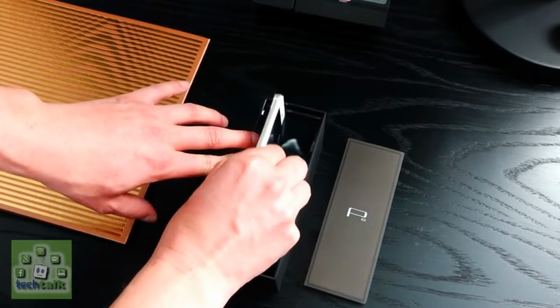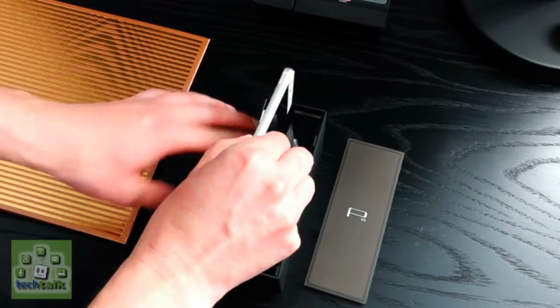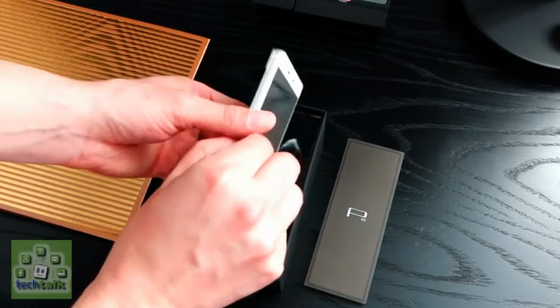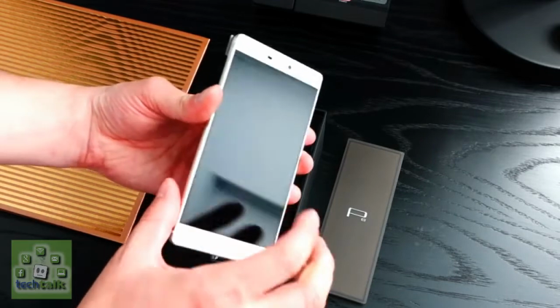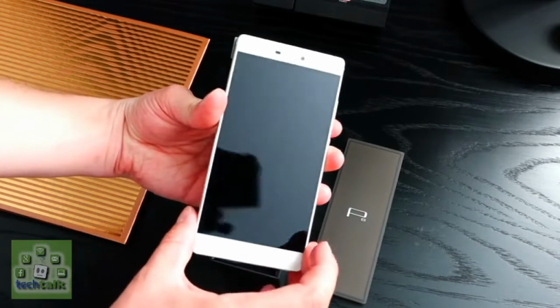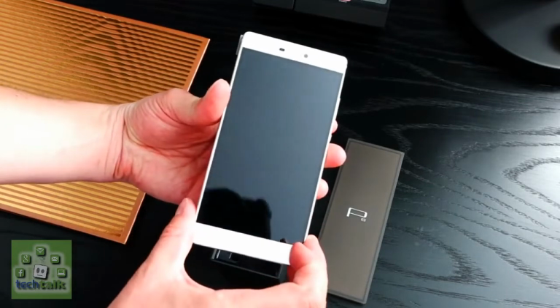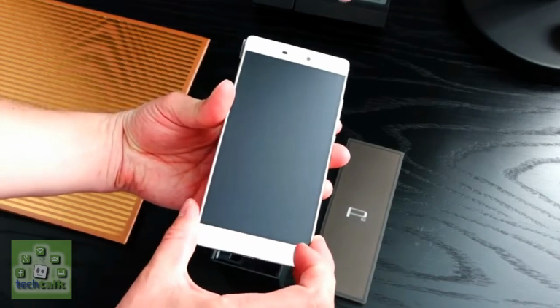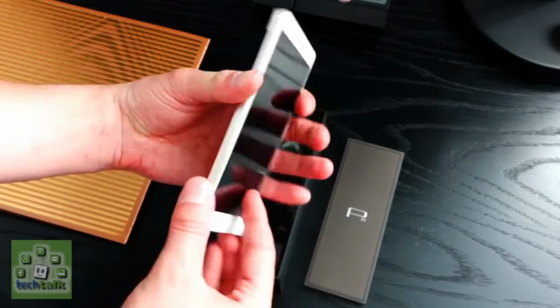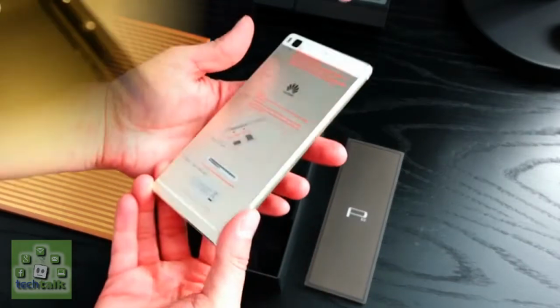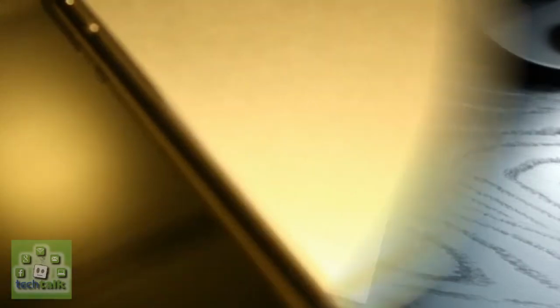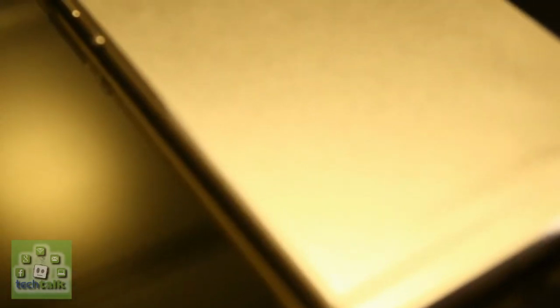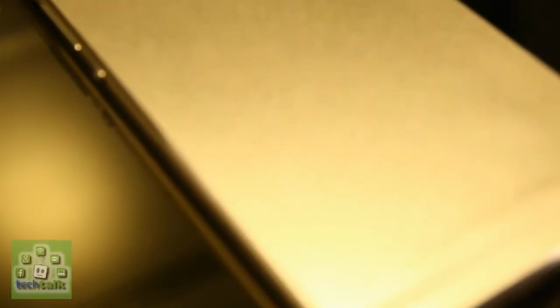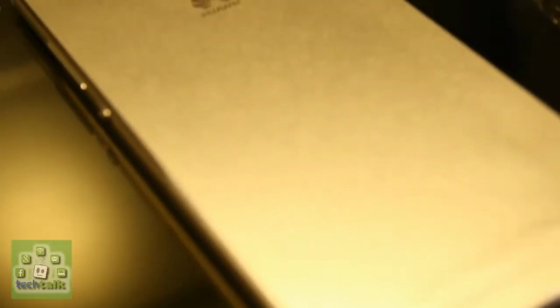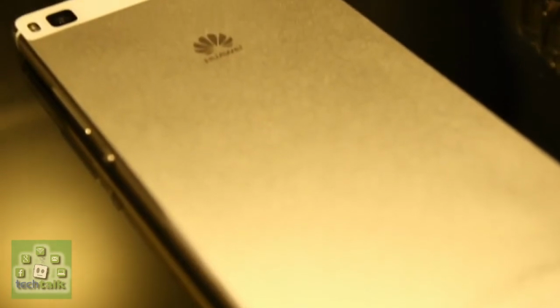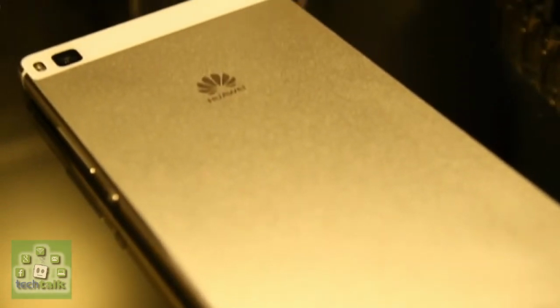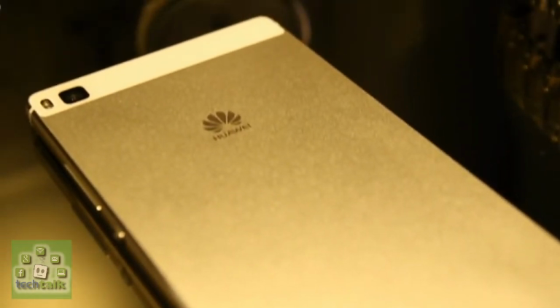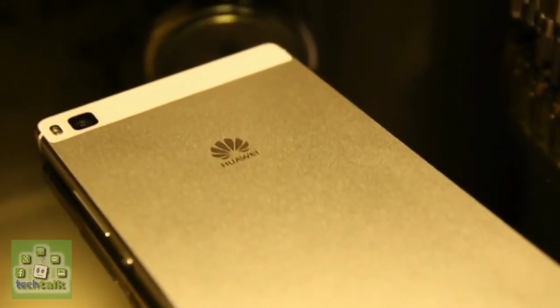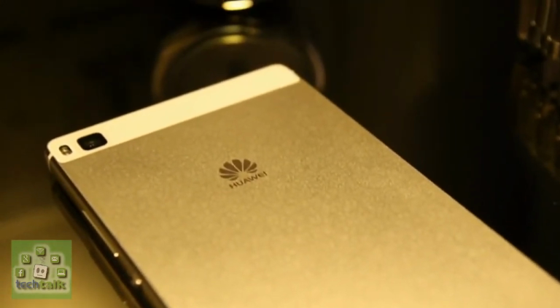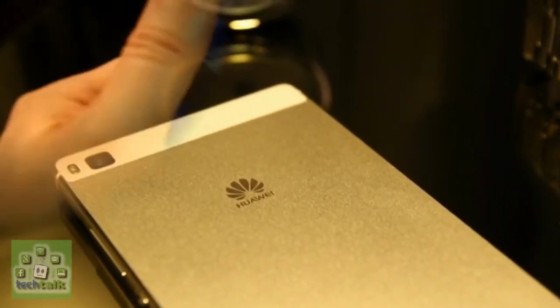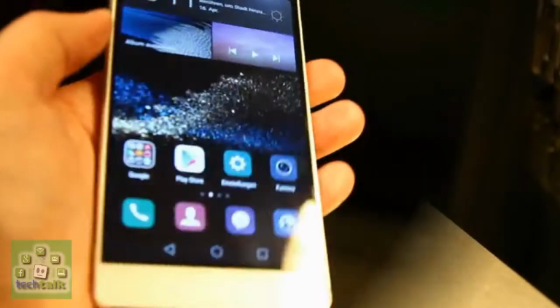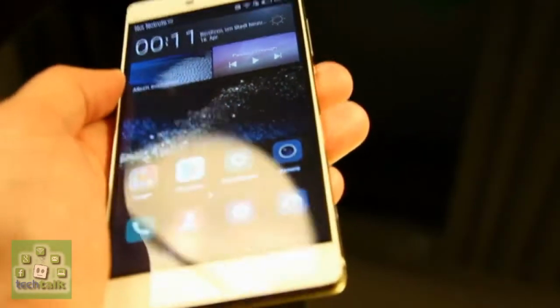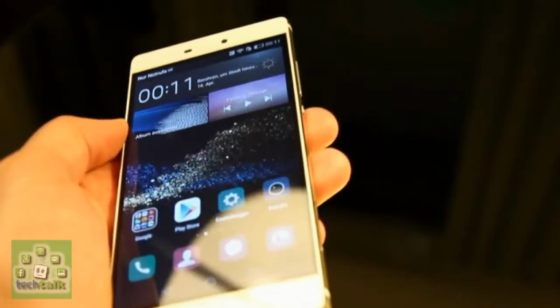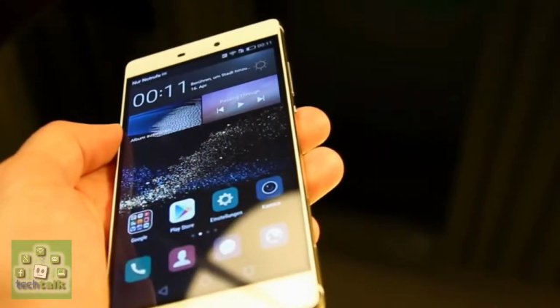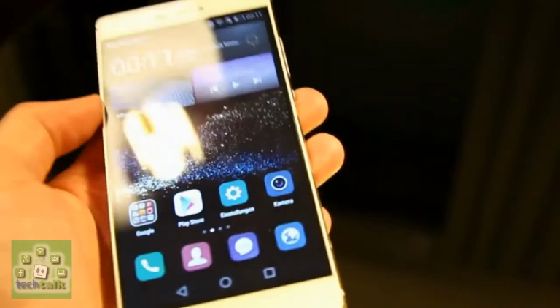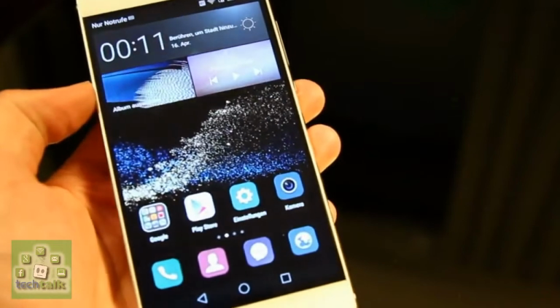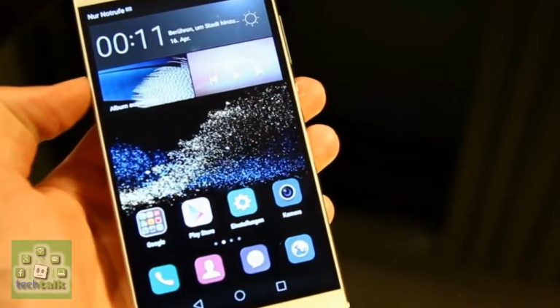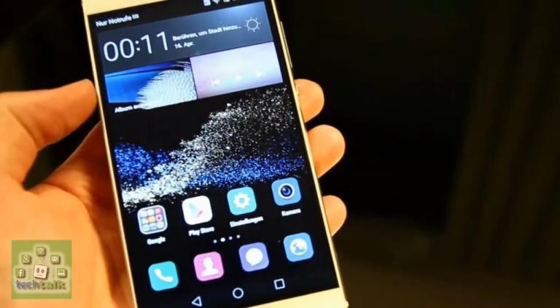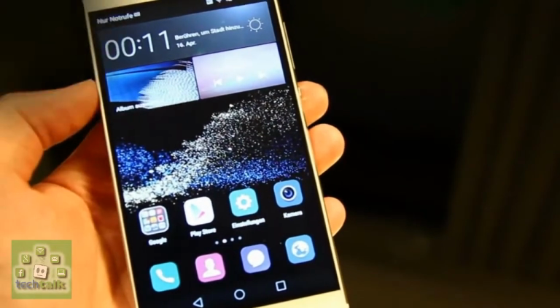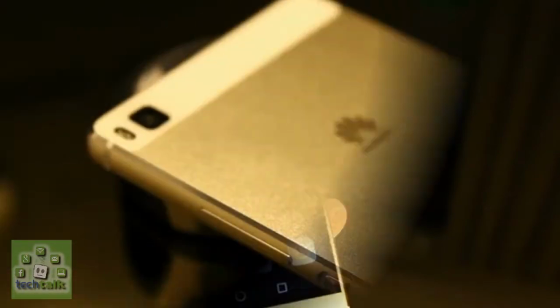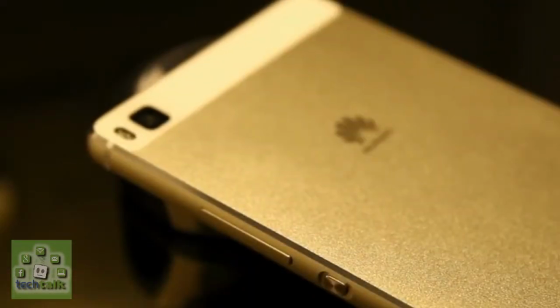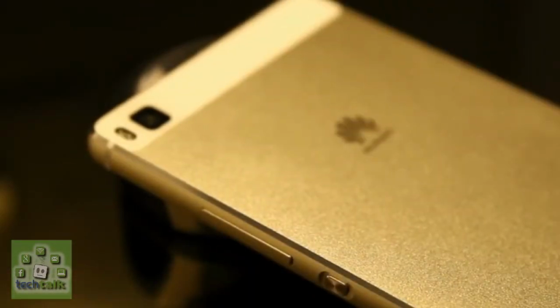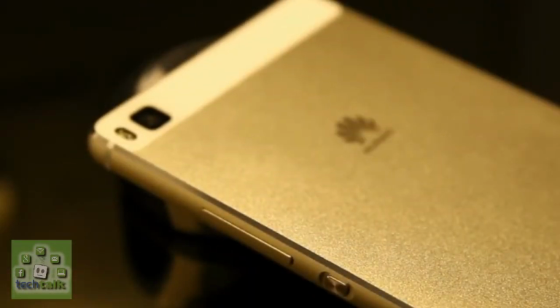Huawei made a point of saying how solid the aluminum unibody is on the P8, and while there are no obvious signs for concern in terms of bendability, I look forward to seeing others applying more pressure to see if it goes the same way as the iPhone 6 Plus.